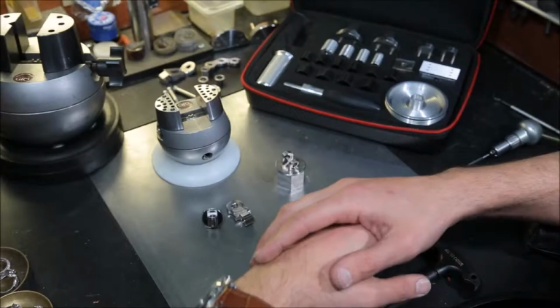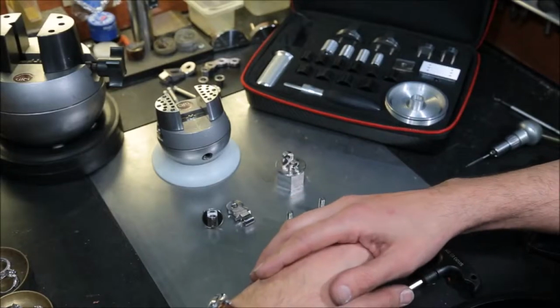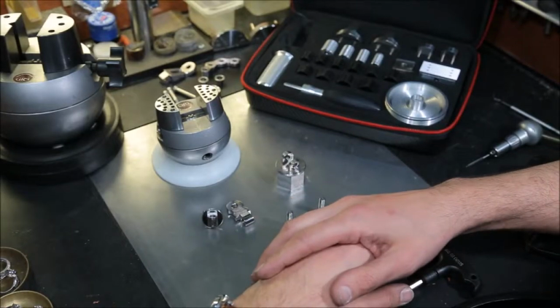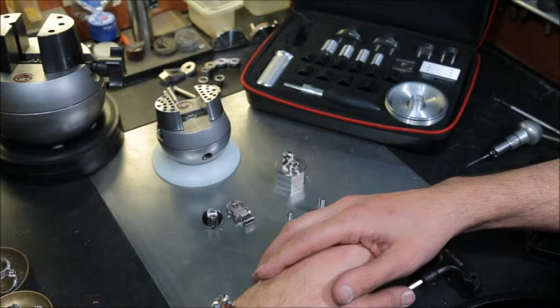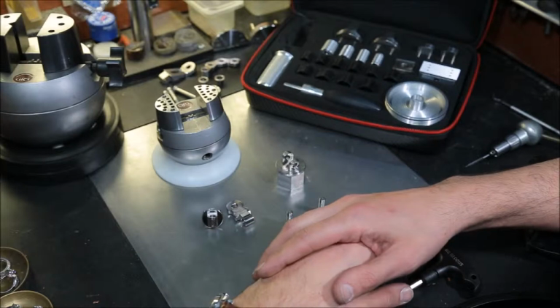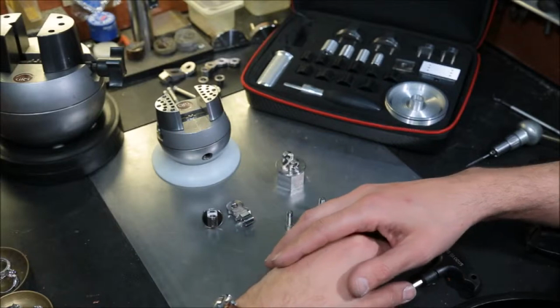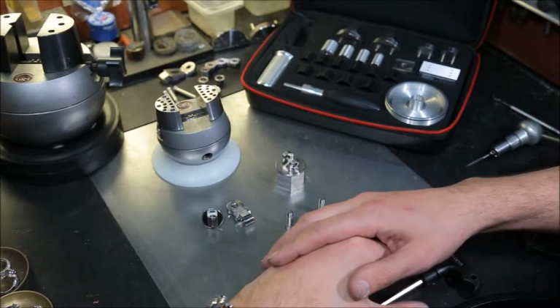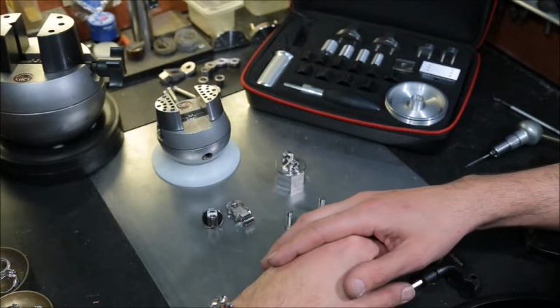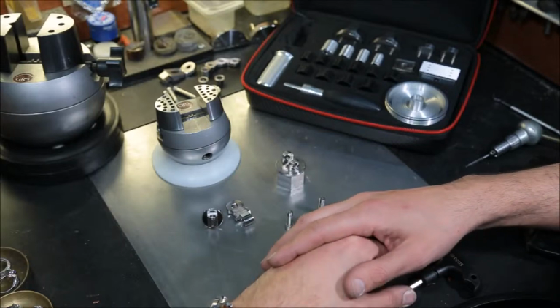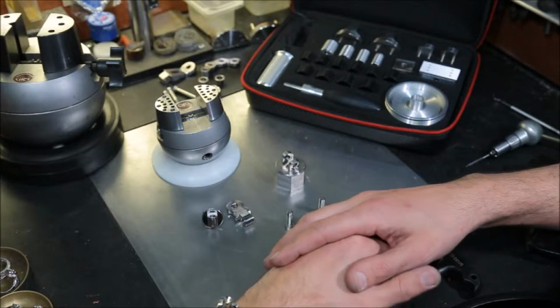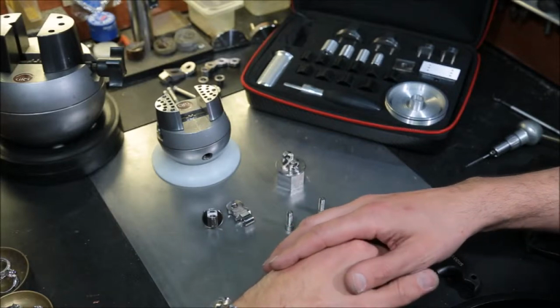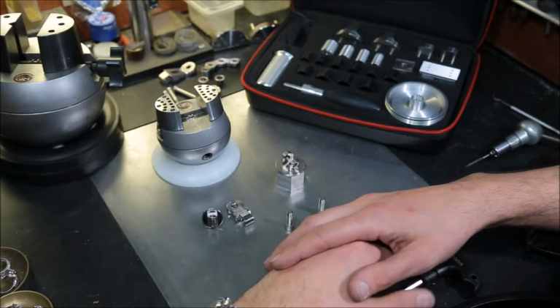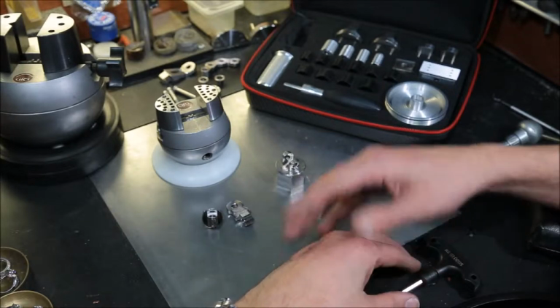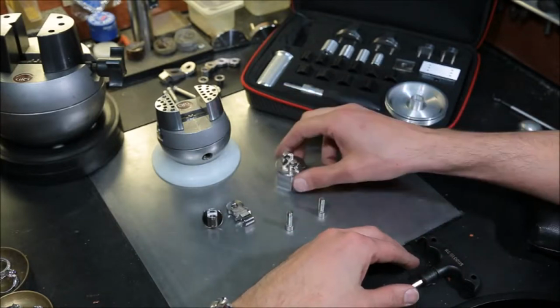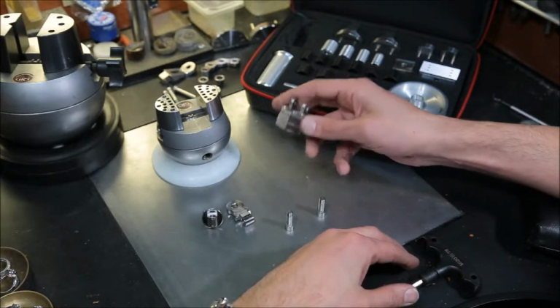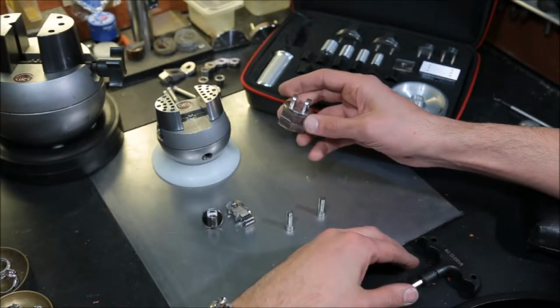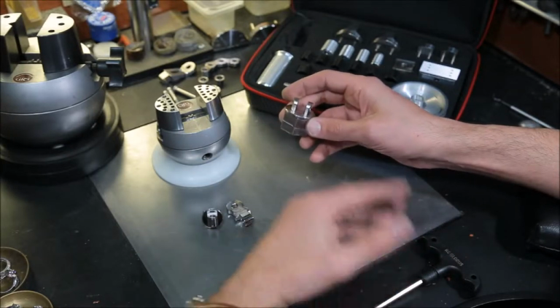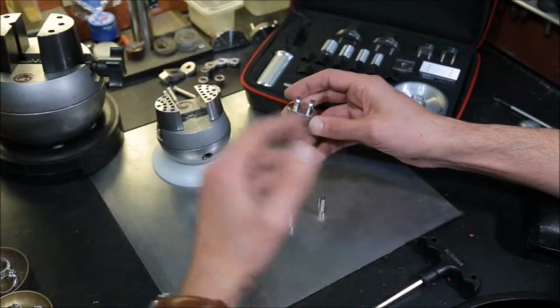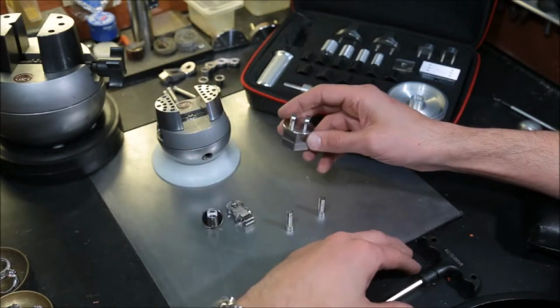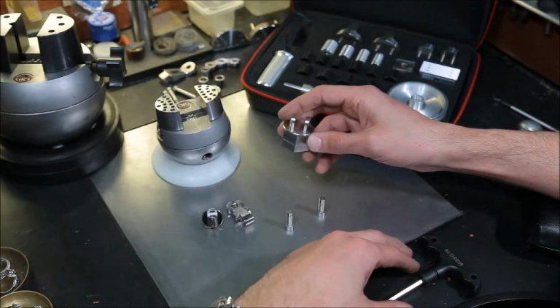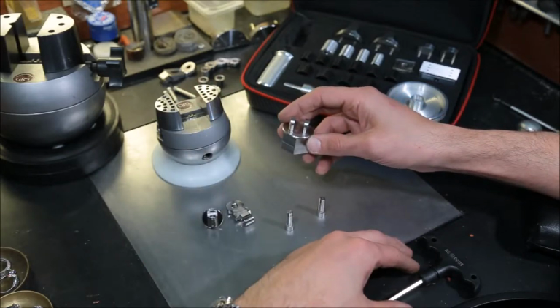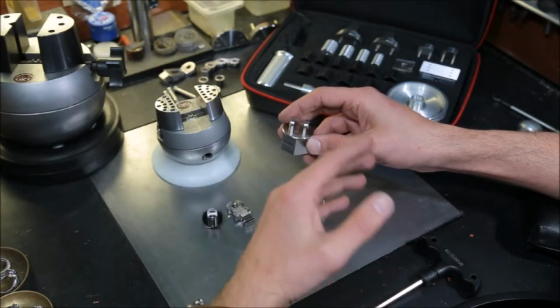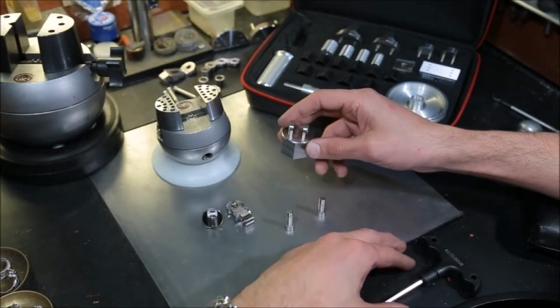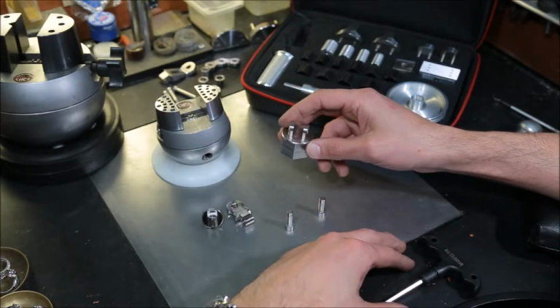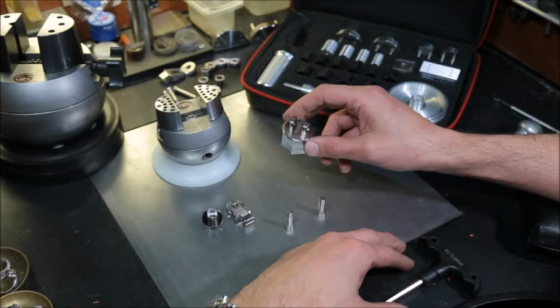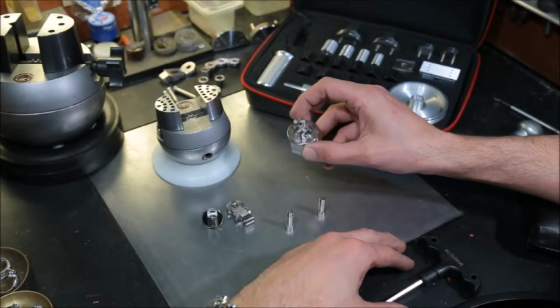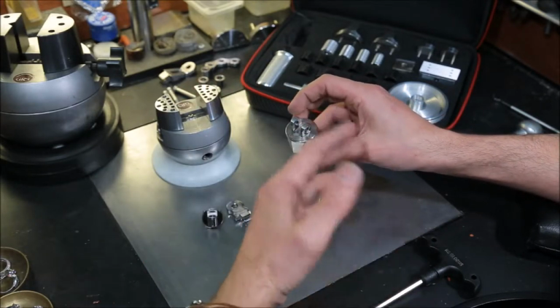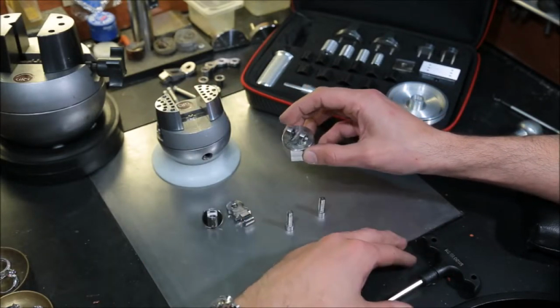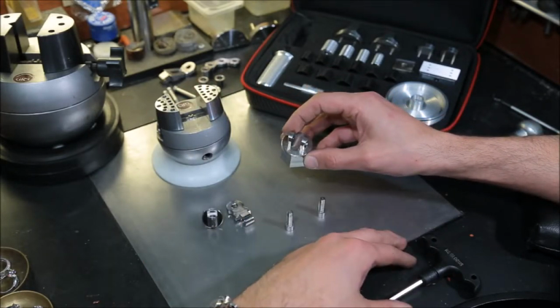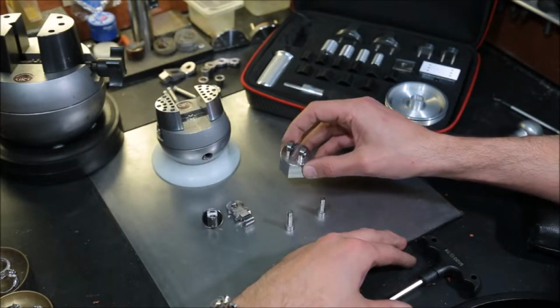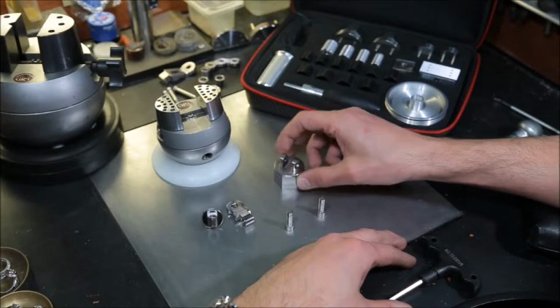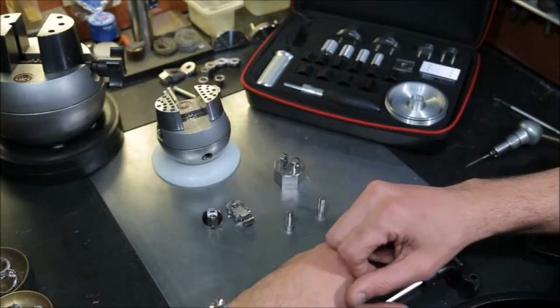Roman Simantov from RS Globus with our work-holding solution. In this video we're going to continue reviewing our hexagon base with additional features and additional keys that are possible to mount. So let's start.